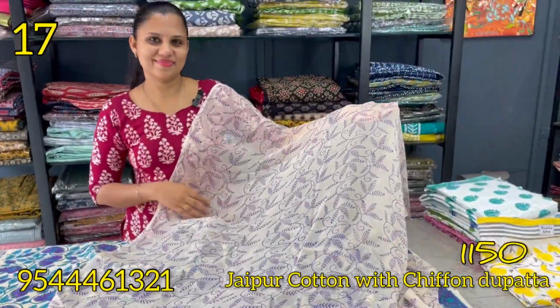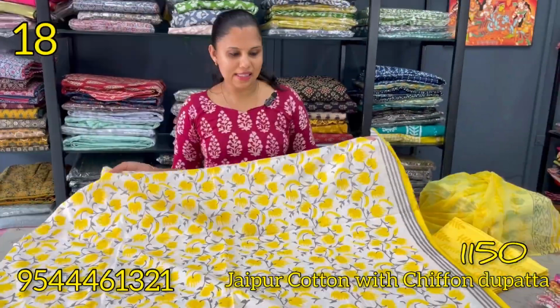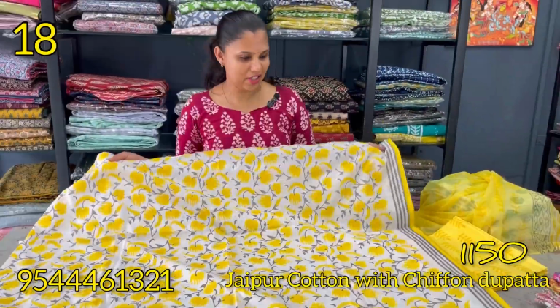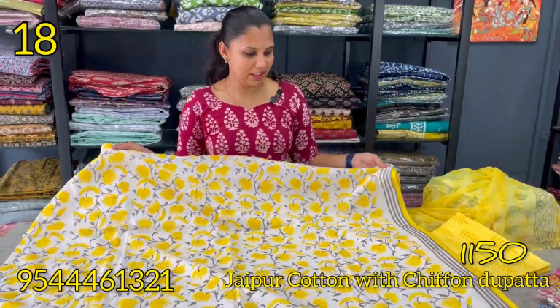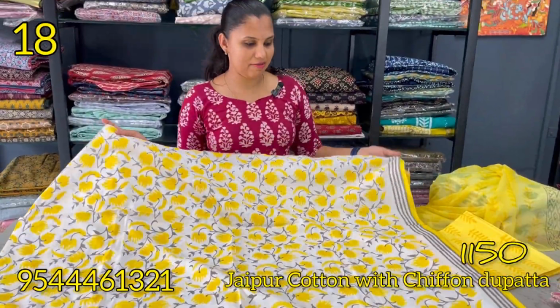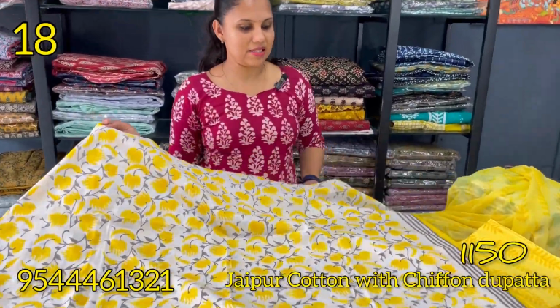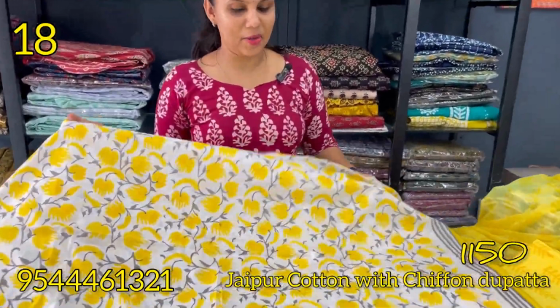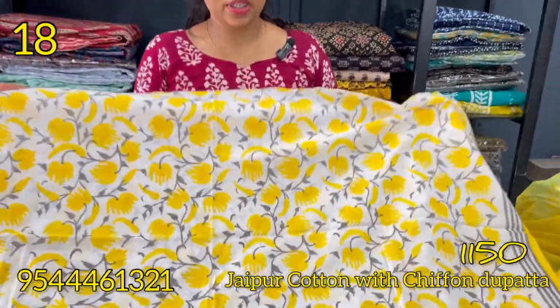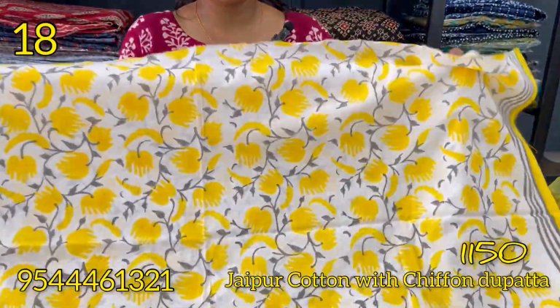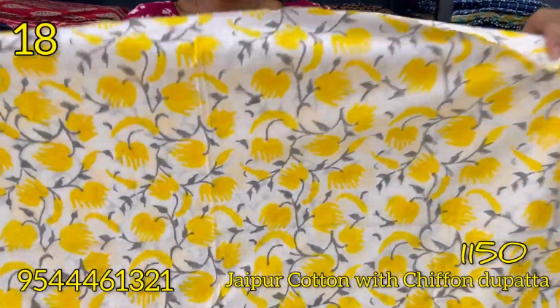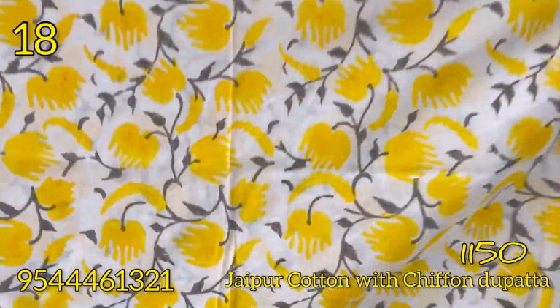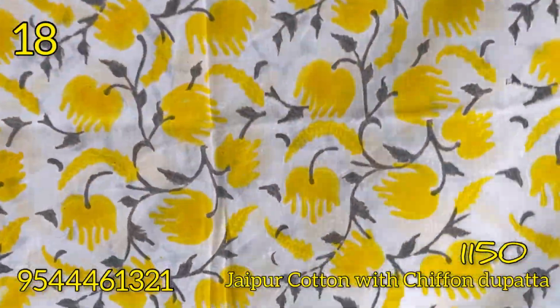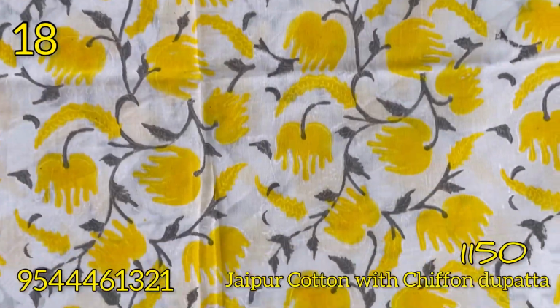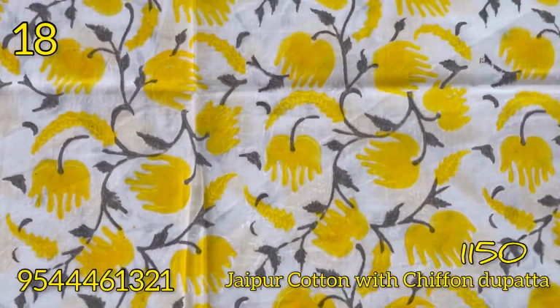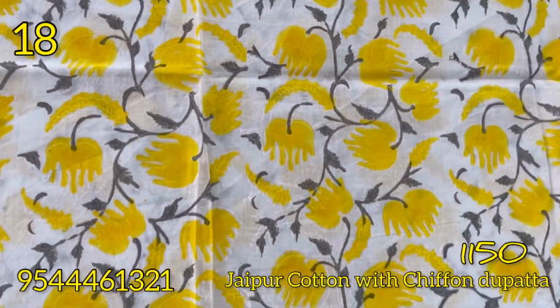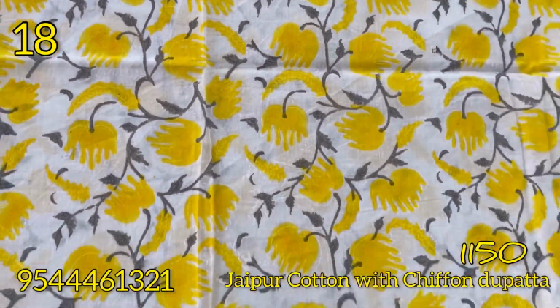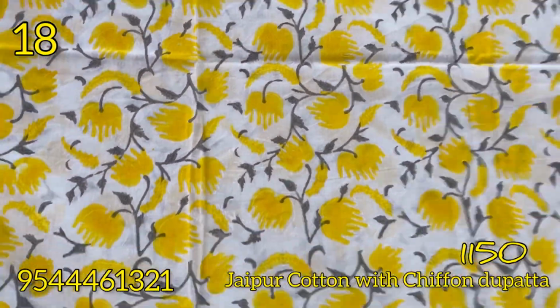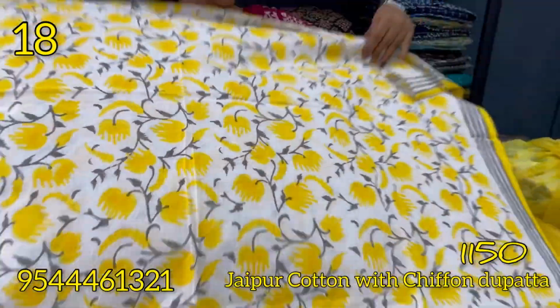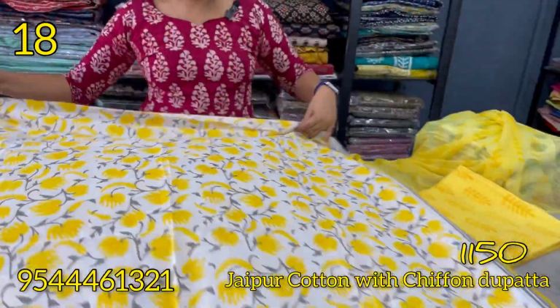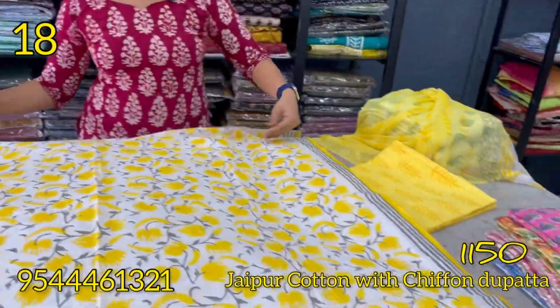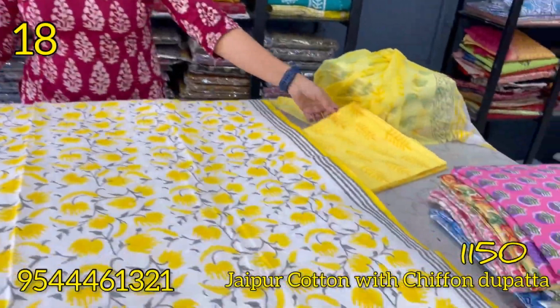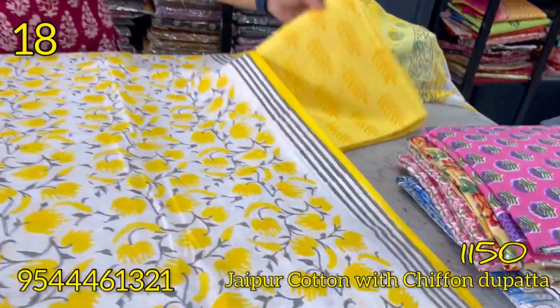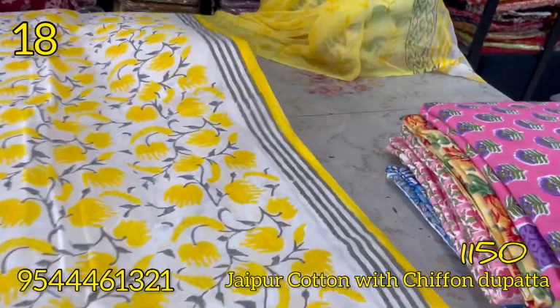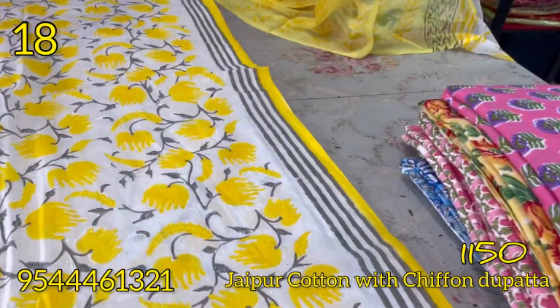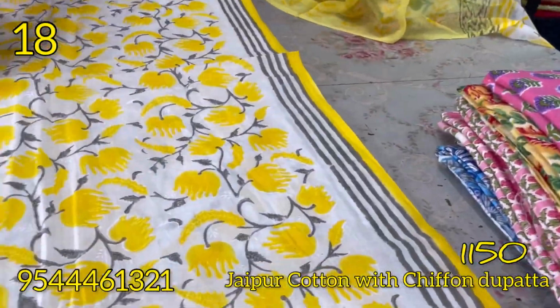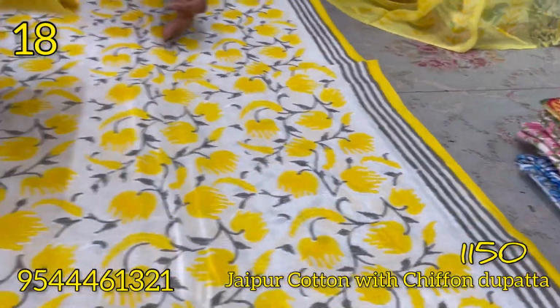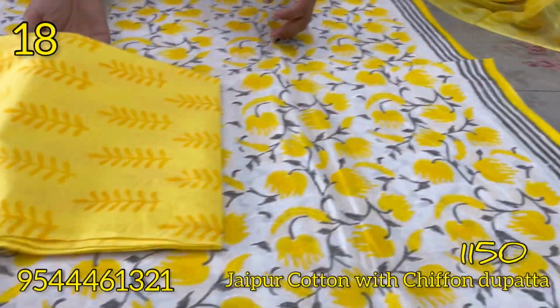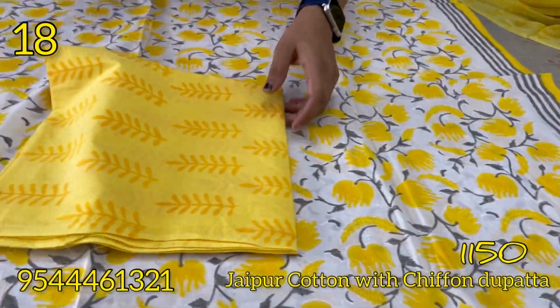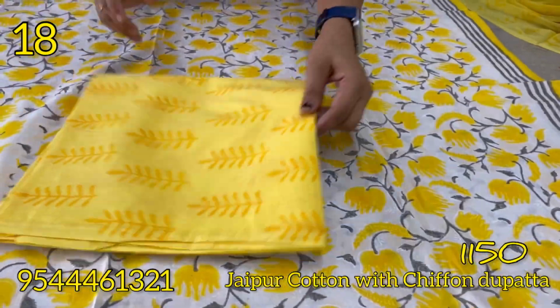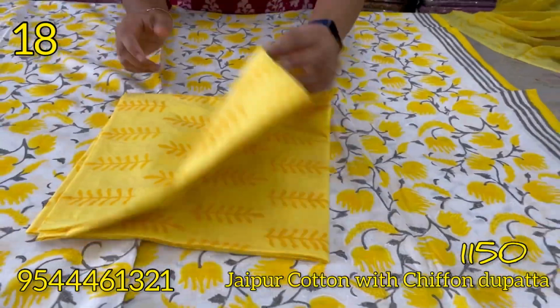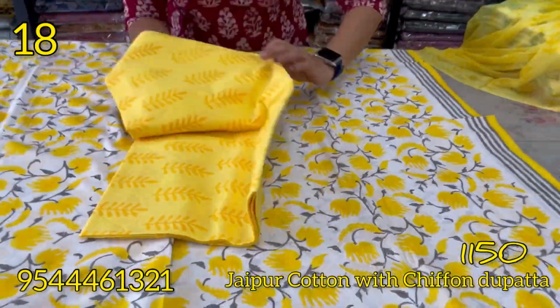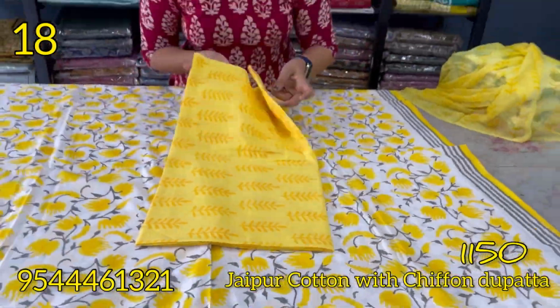The next shade is white and yellow combination. In between a grey shade is found on the top. The floral pattern on the bottom is in a yellow and orange shade.